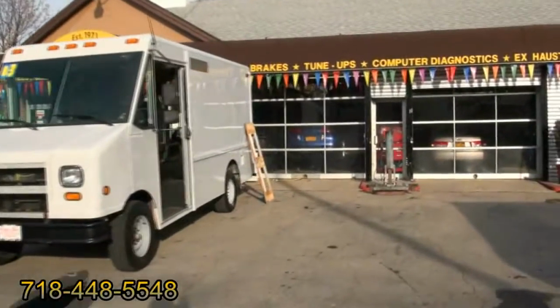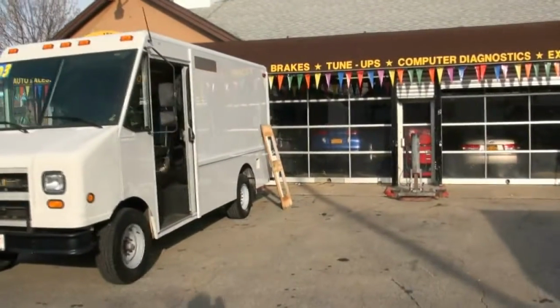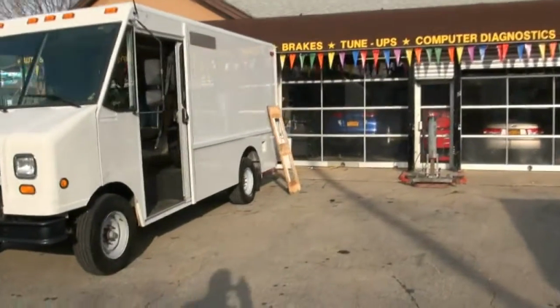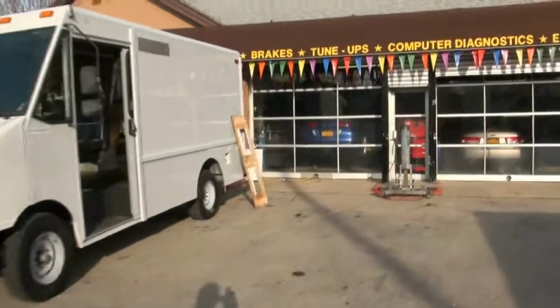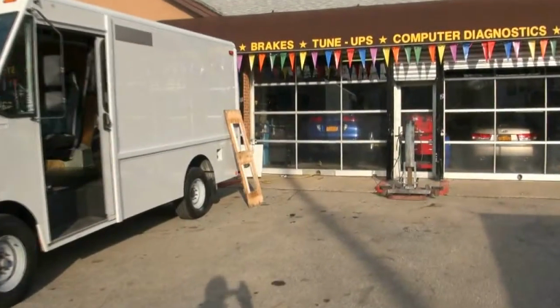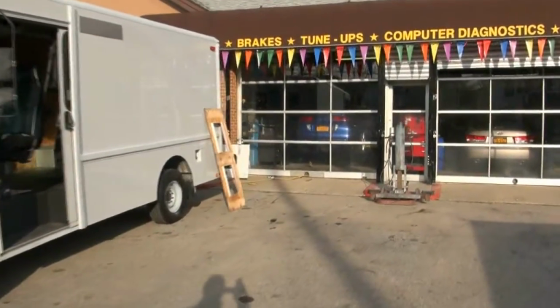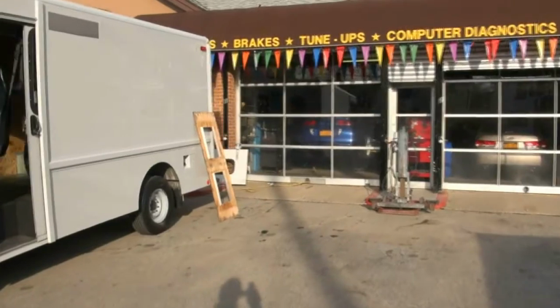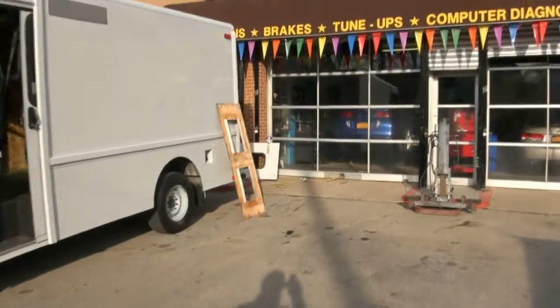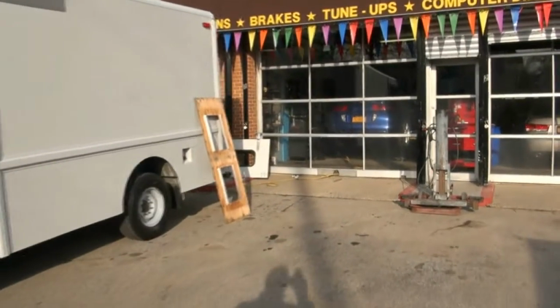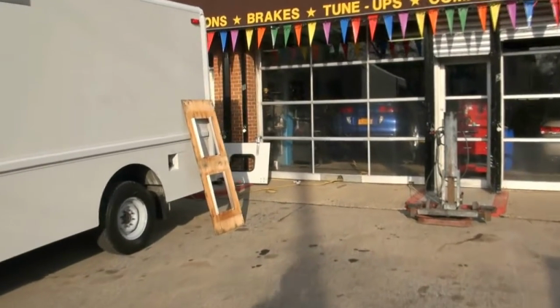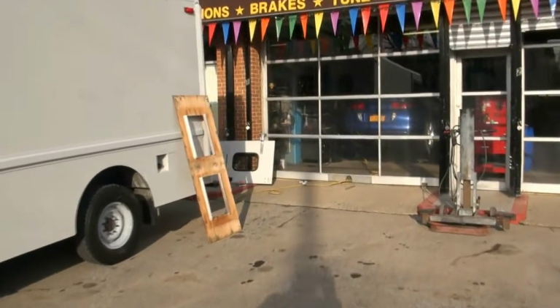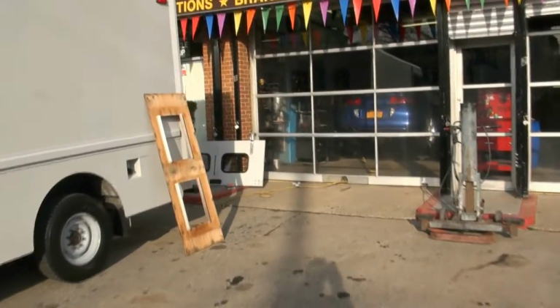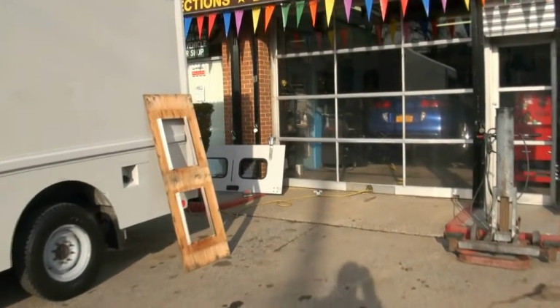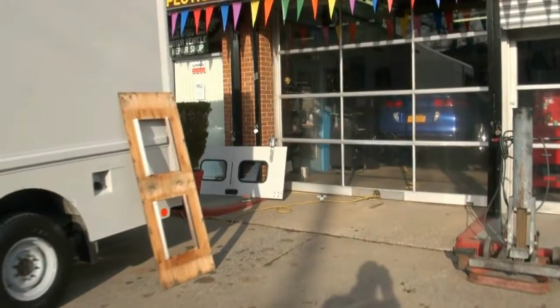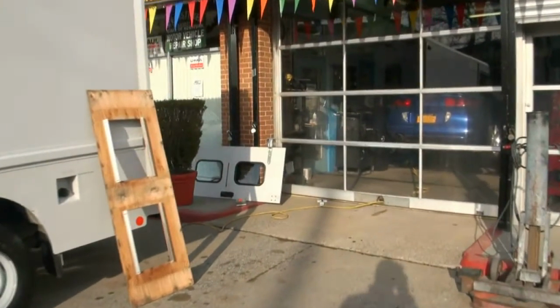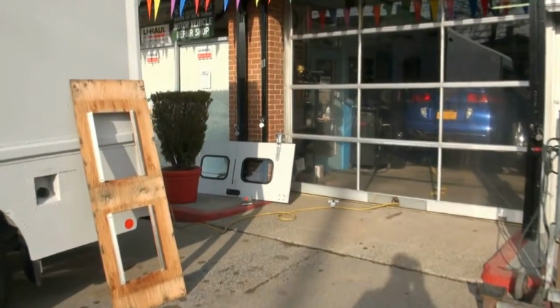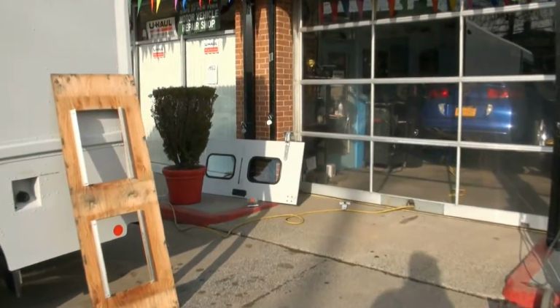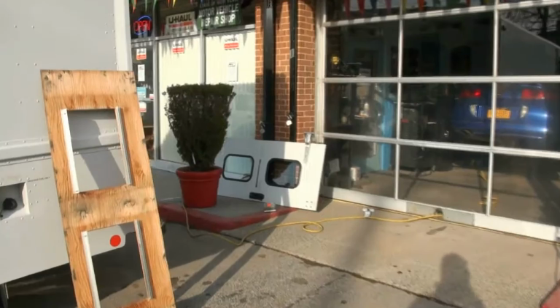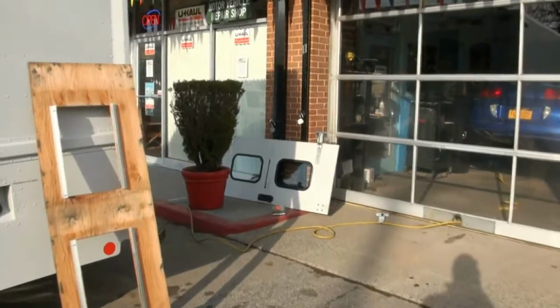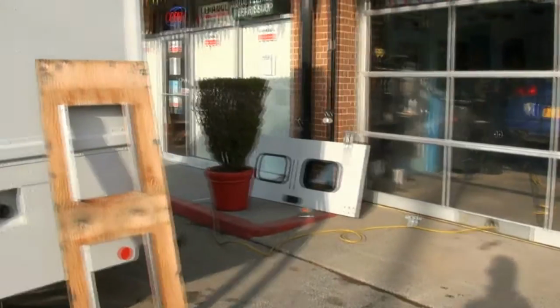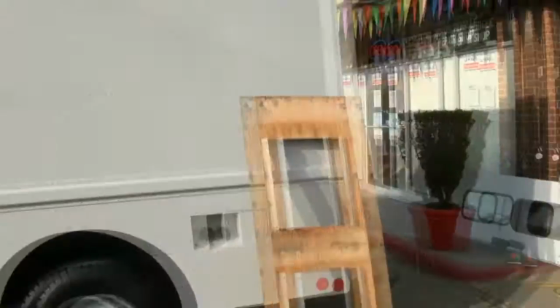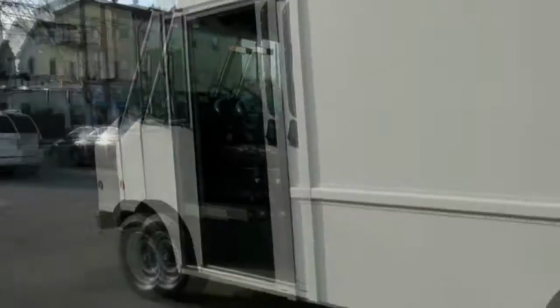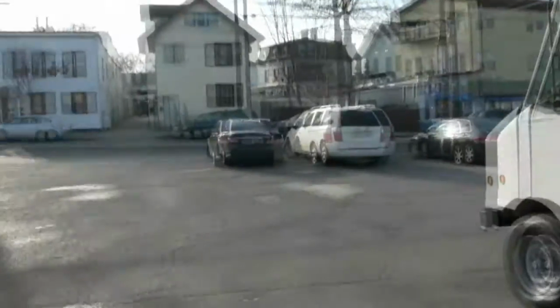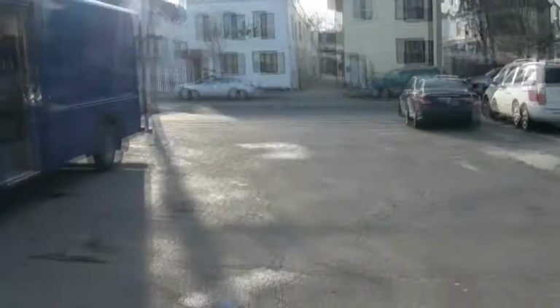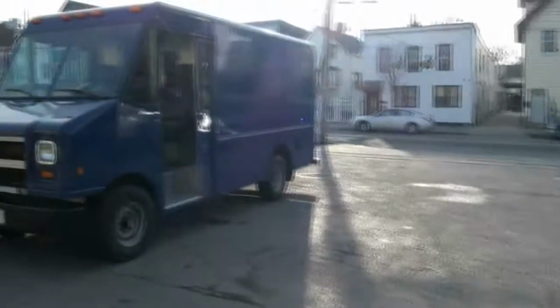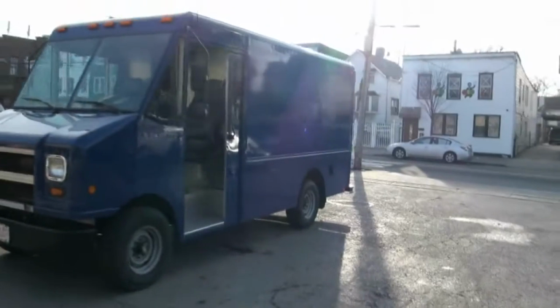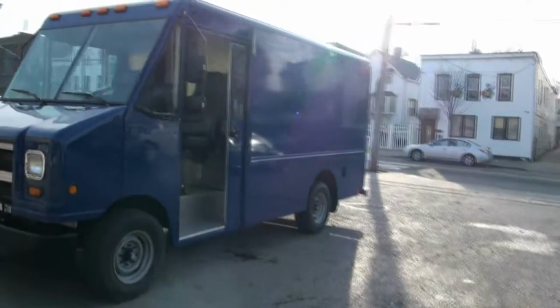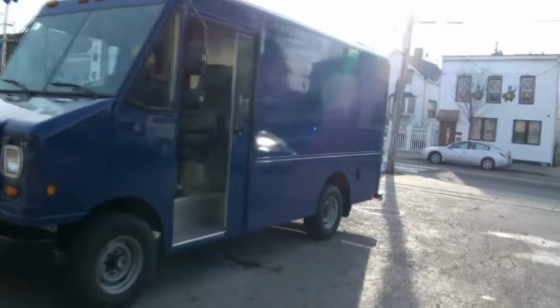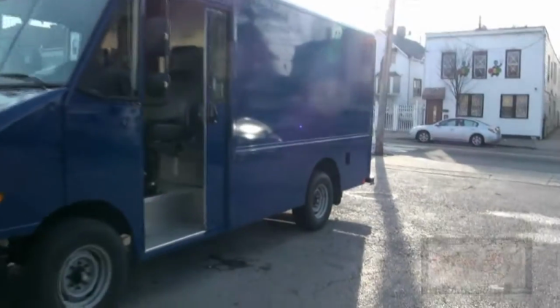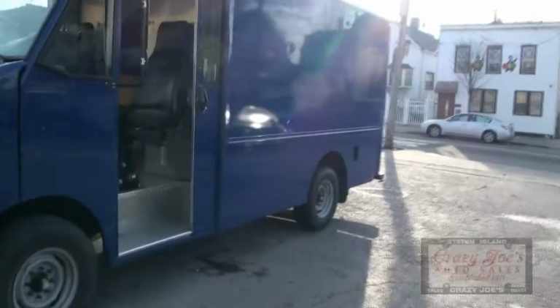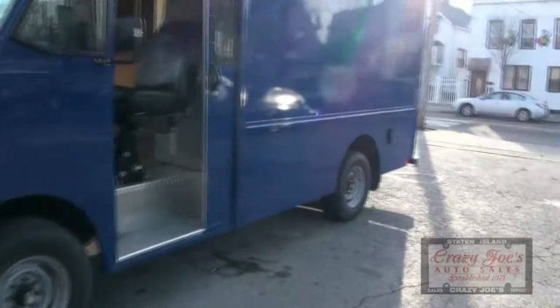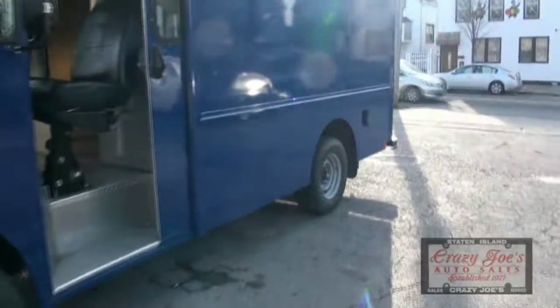On this particular one, it needs the hinges on the back doors — they seem to be an issue, so we order them directly from Utilimaster and make sure that everything is right. That's something you want to look for when you're purchasing a Step Van, just to let you know.